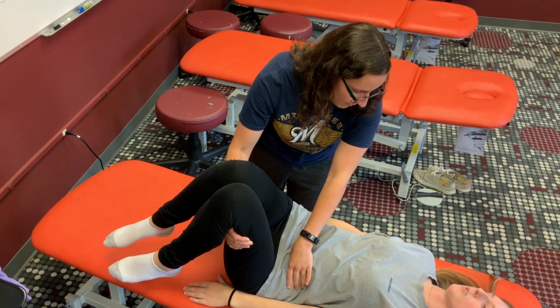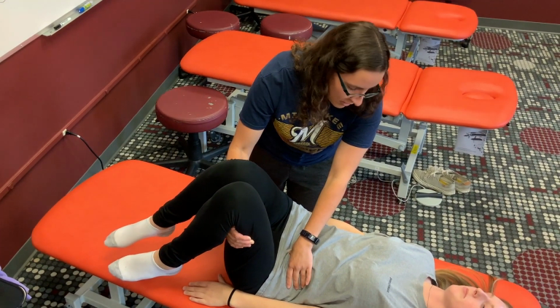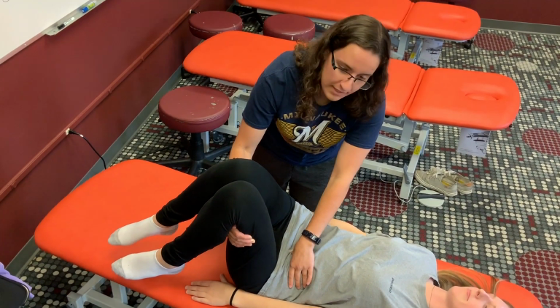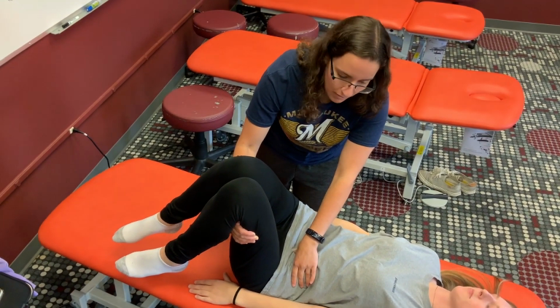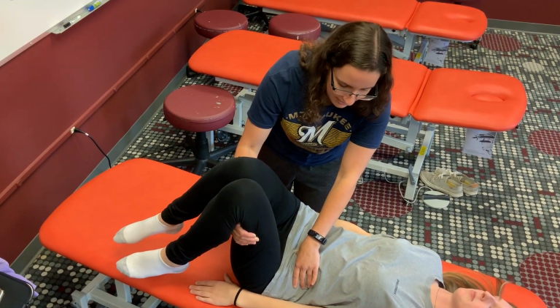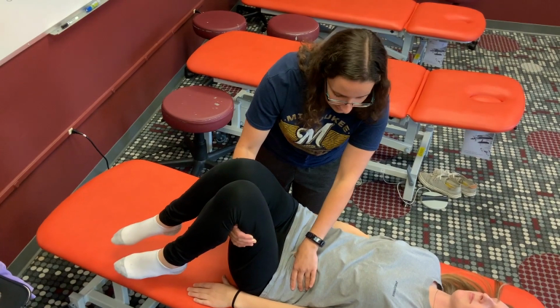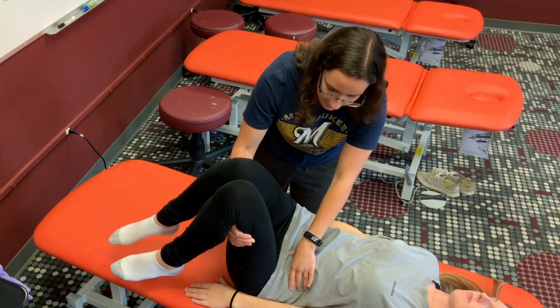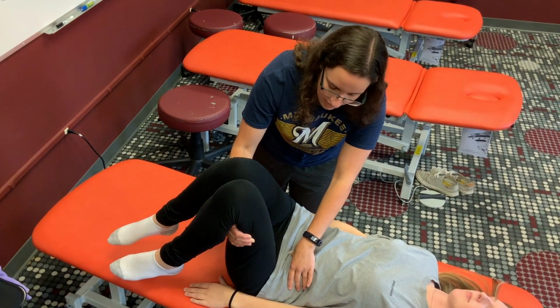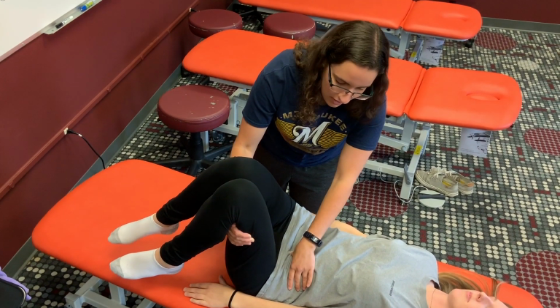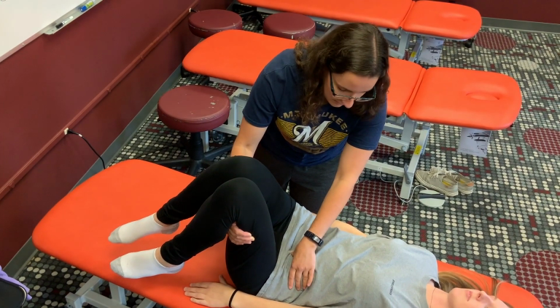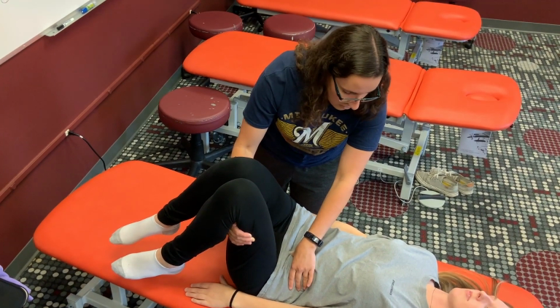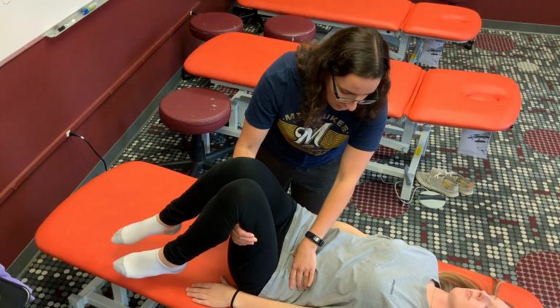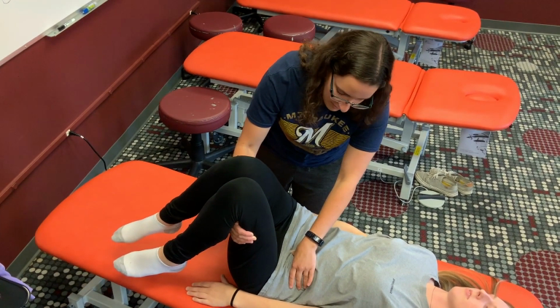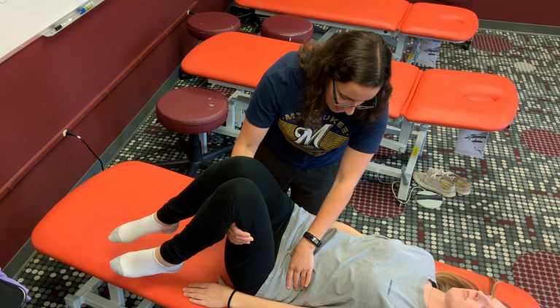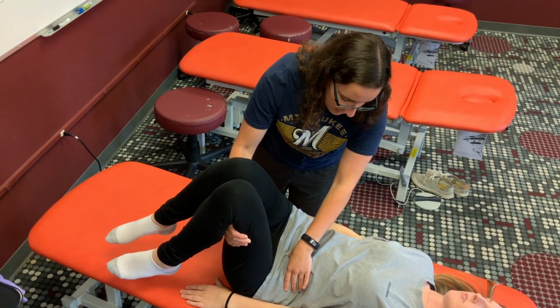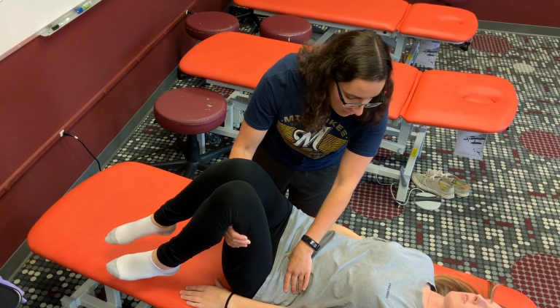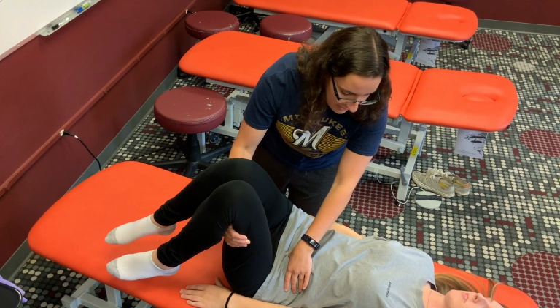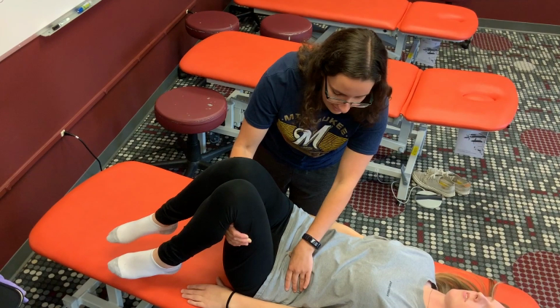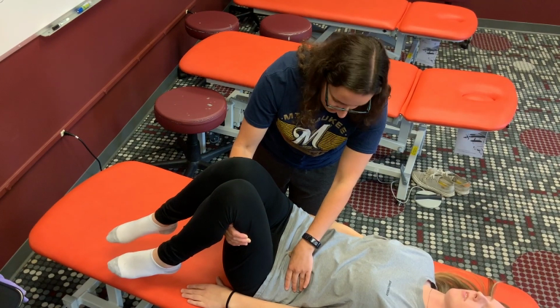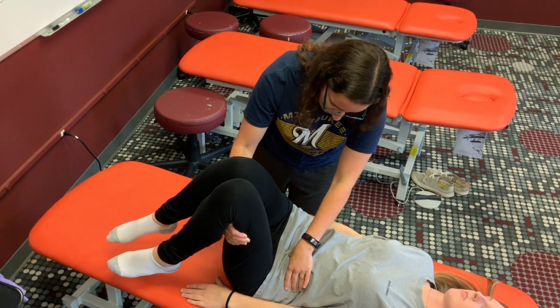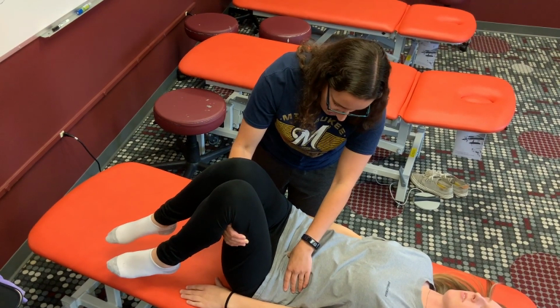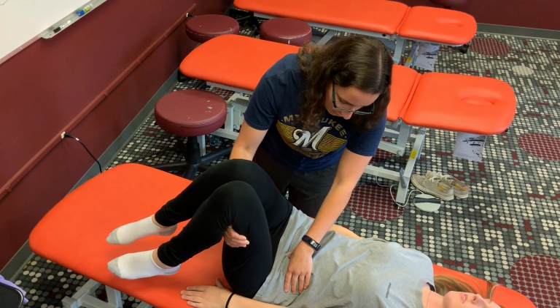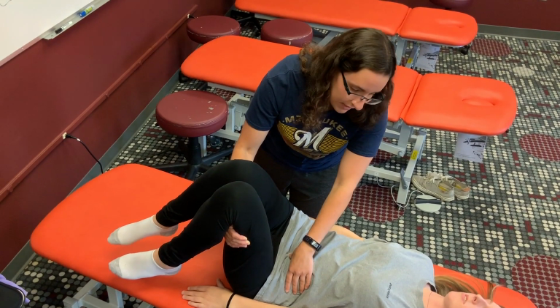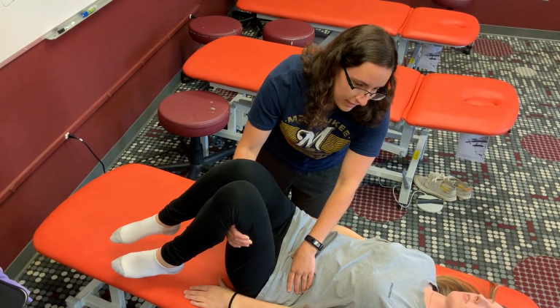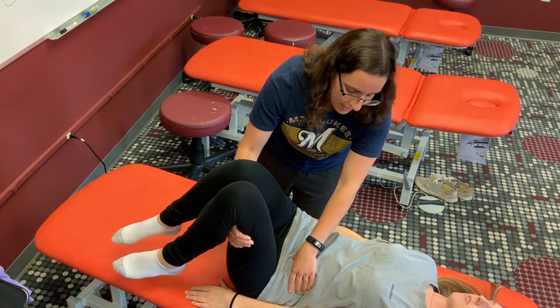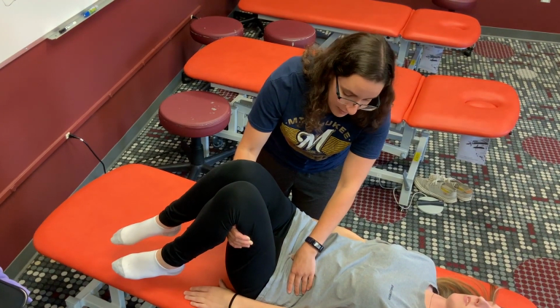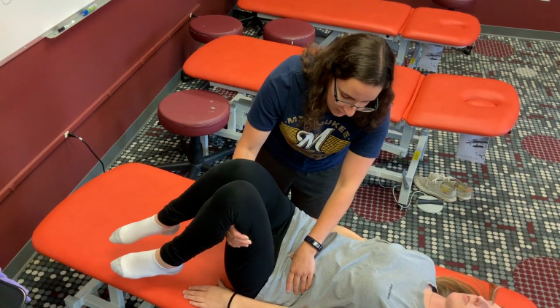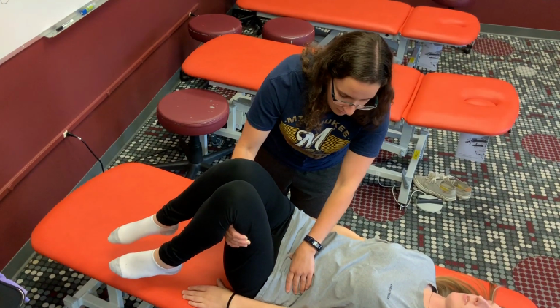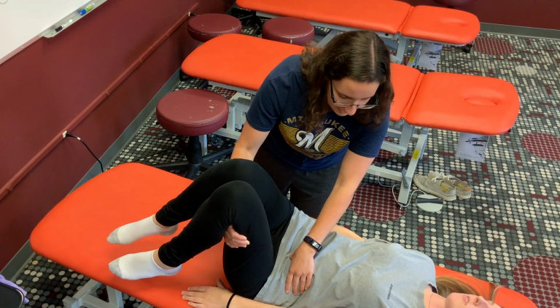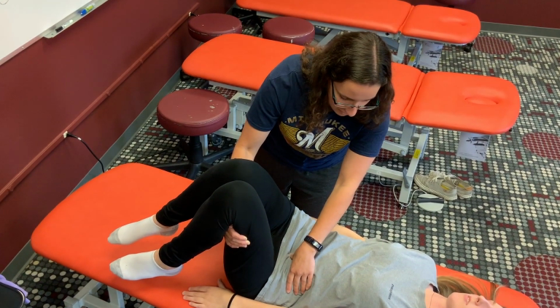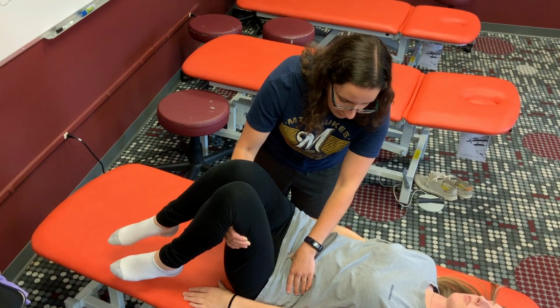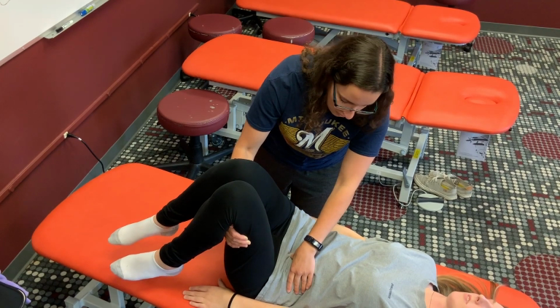She says it's a 1. Anything less than a 3 is good. You can just hold them in this treatment position for 90 seconds, and once the 90 seconds has passed, you're going to passively return them to neutral.